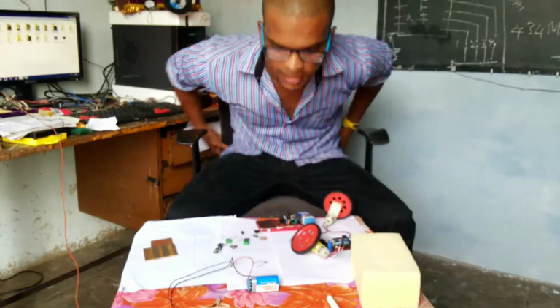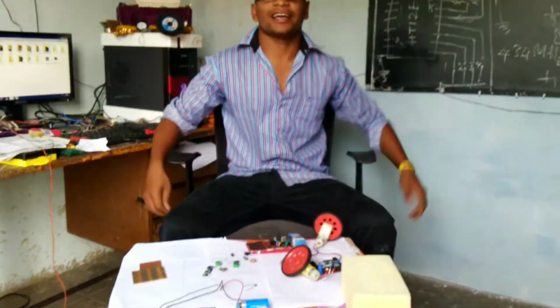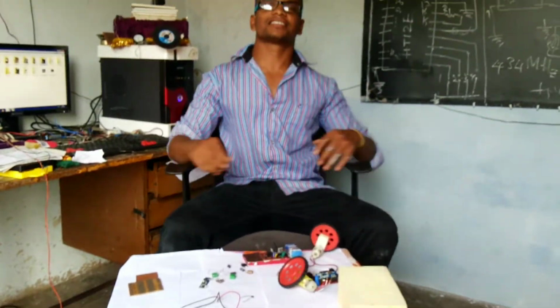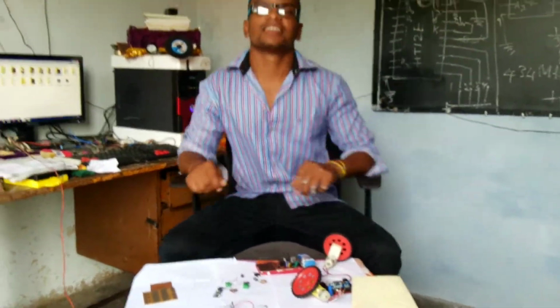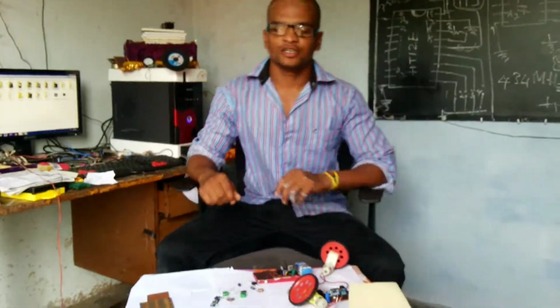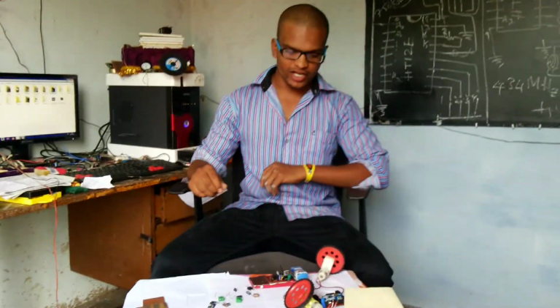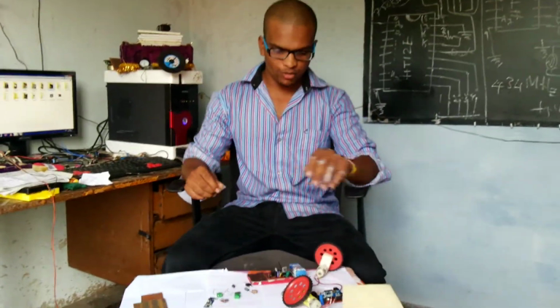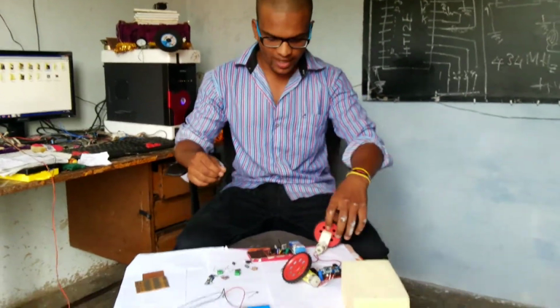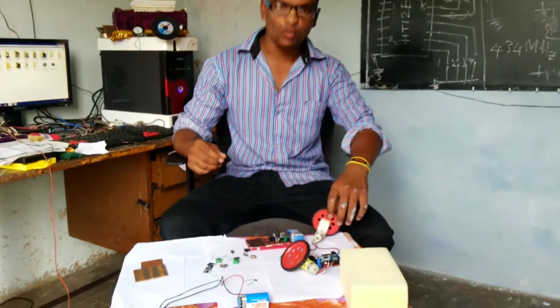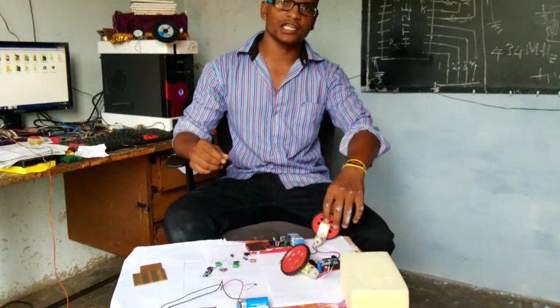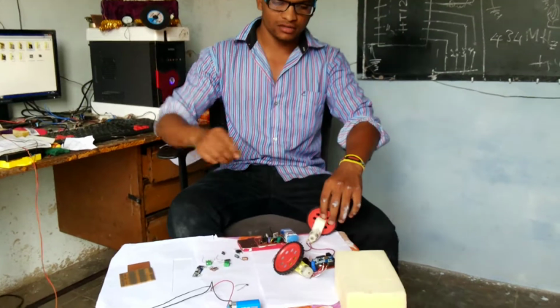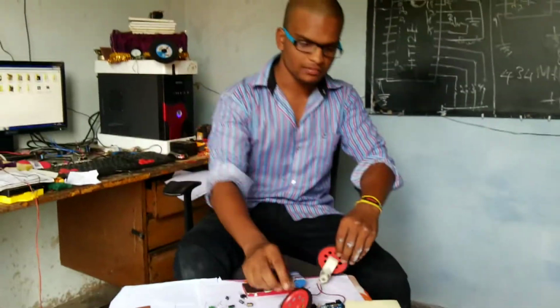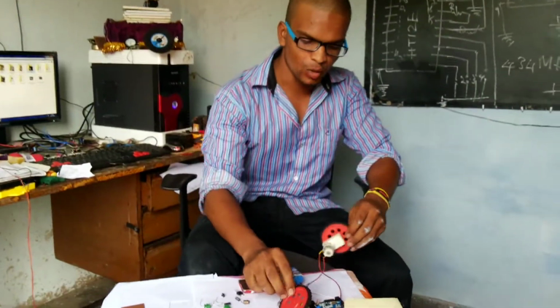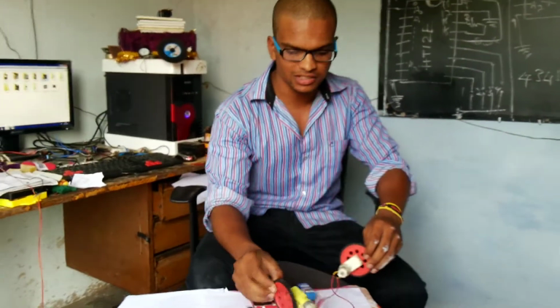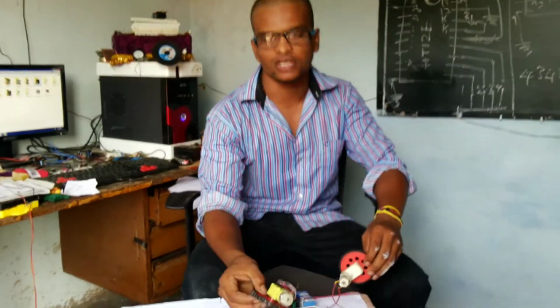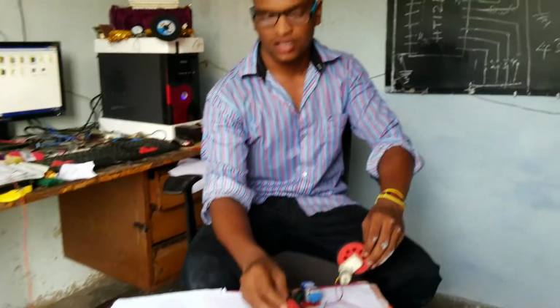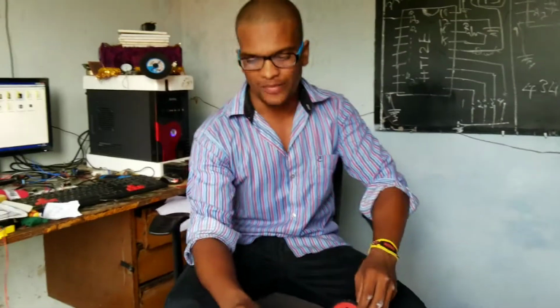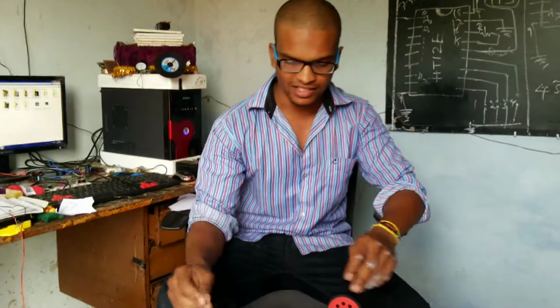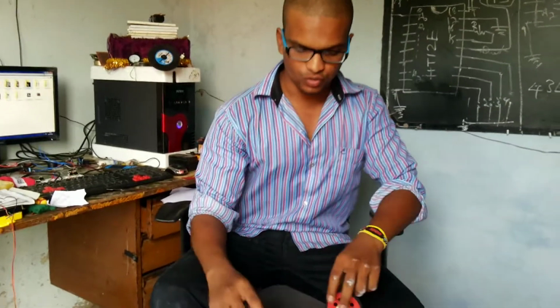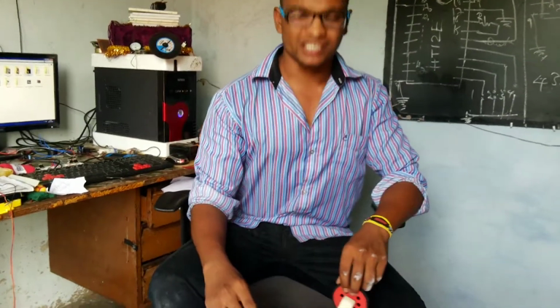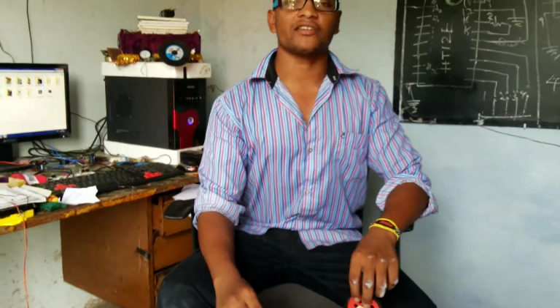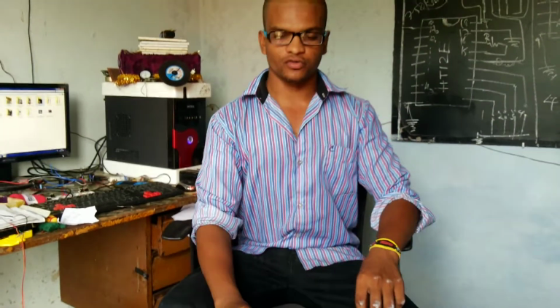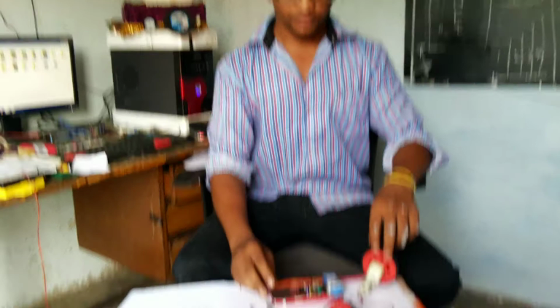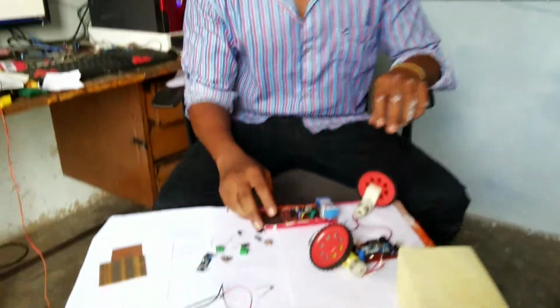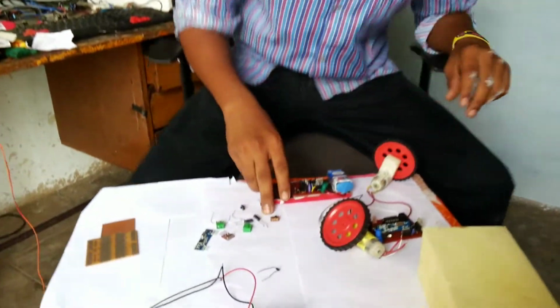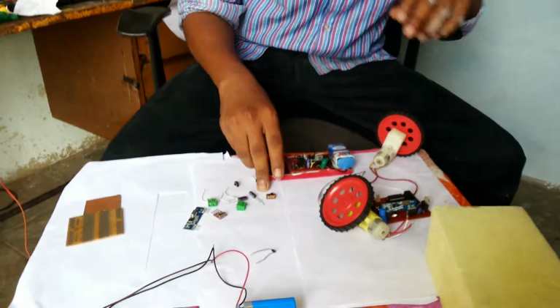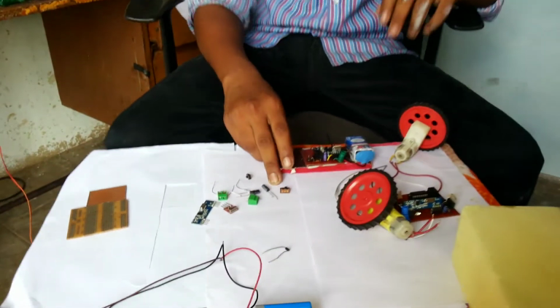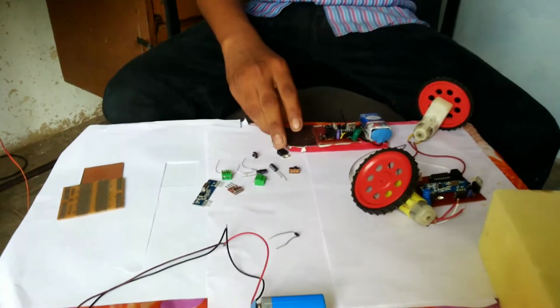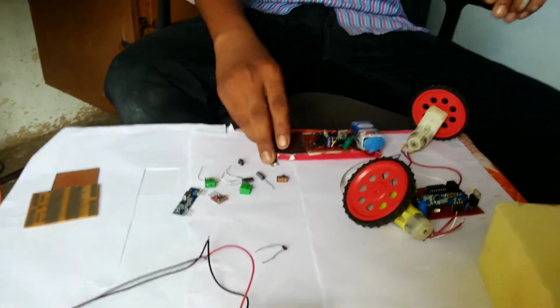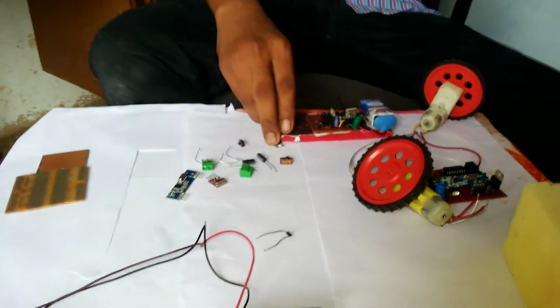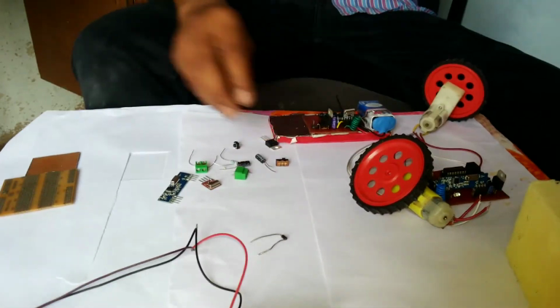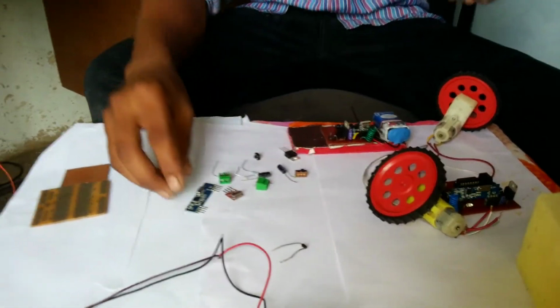Hey guys, today I am going to explain about a wireless wheelchair or wireless remote car. You can make this using an RF receiver and transmitter. Now the components required are...